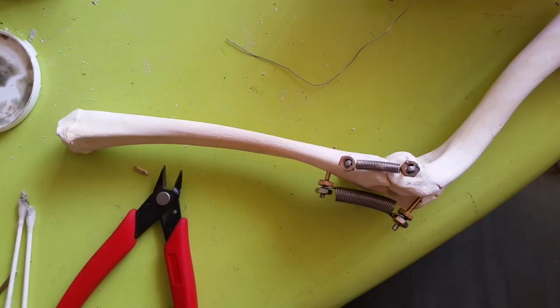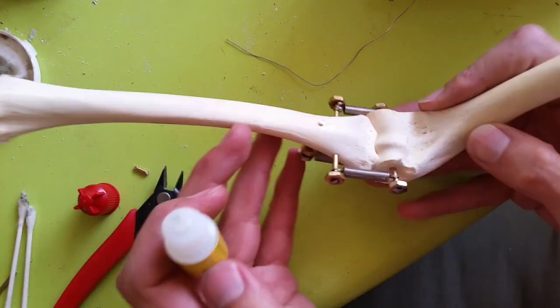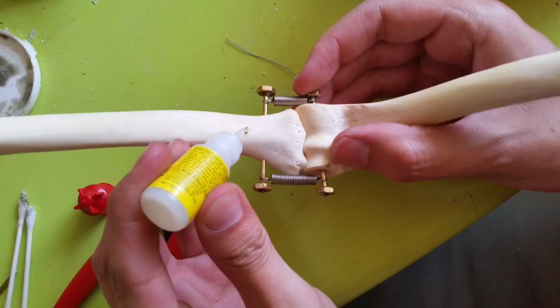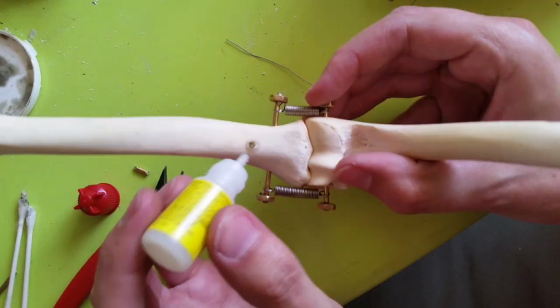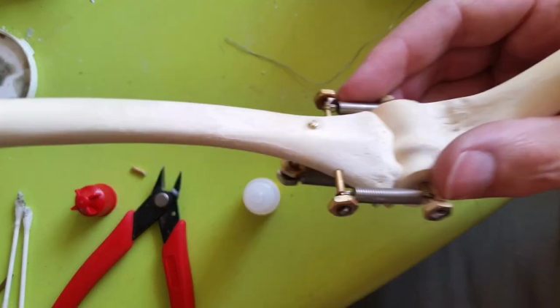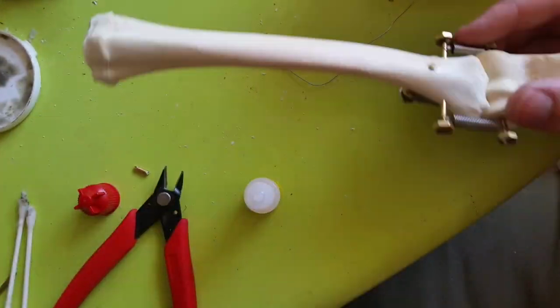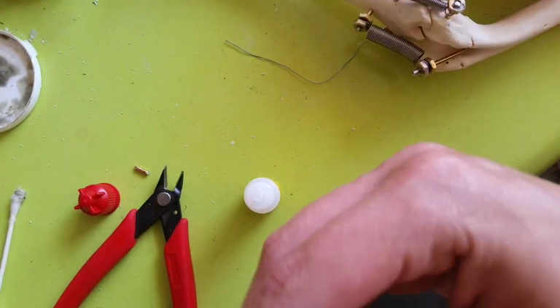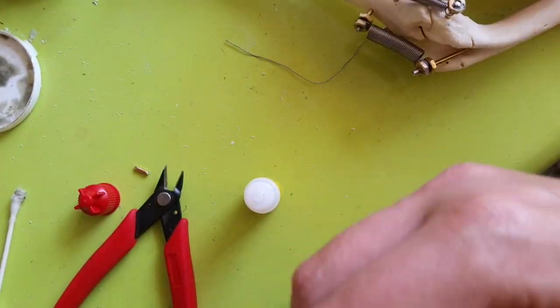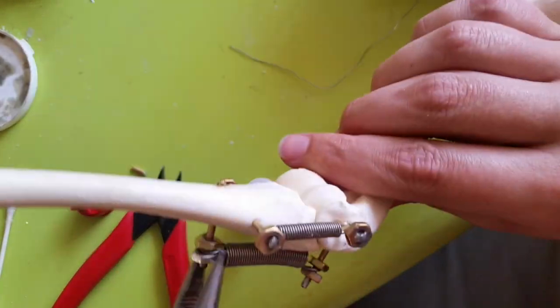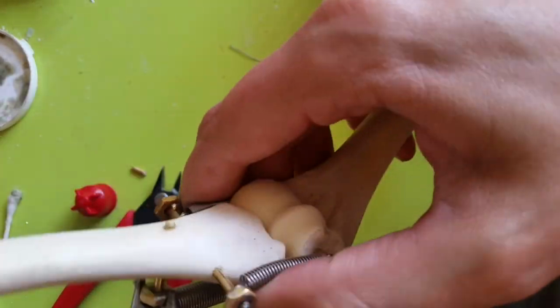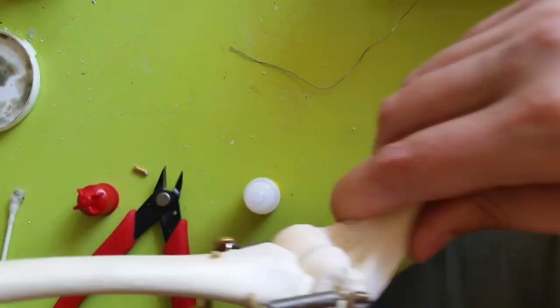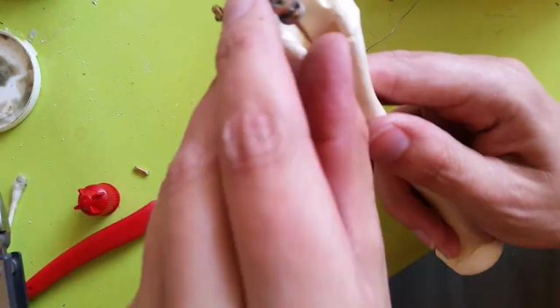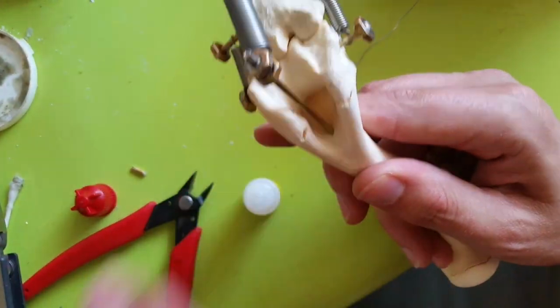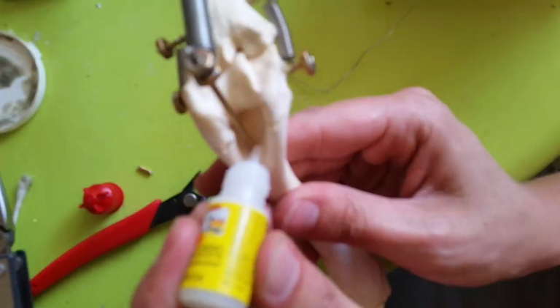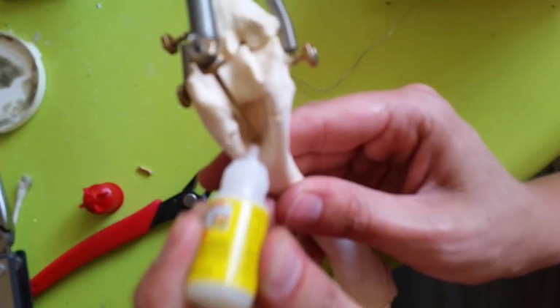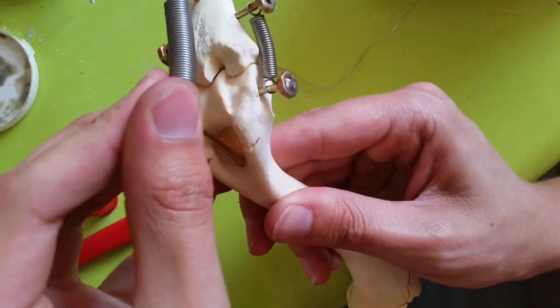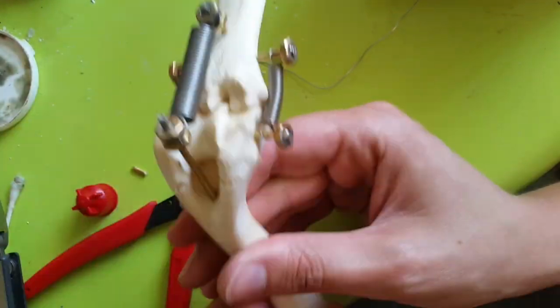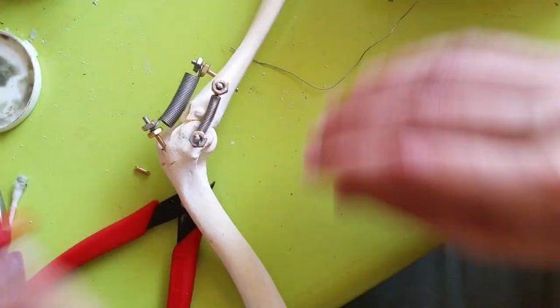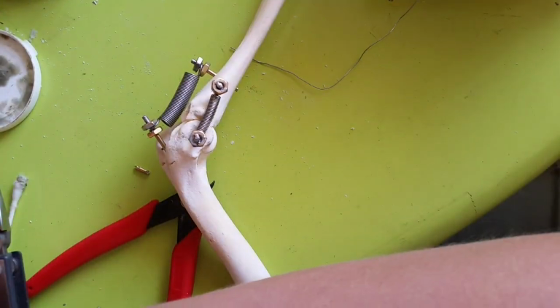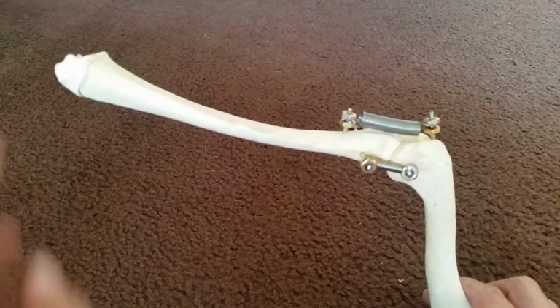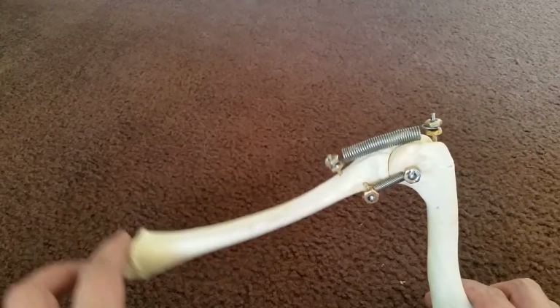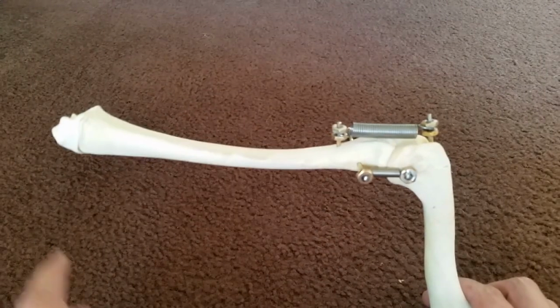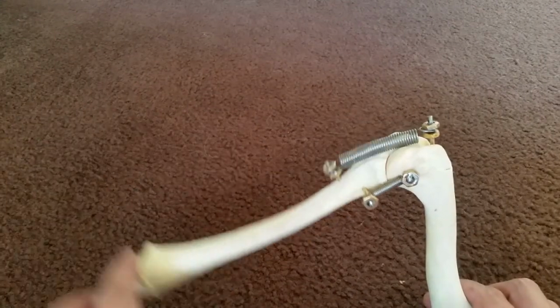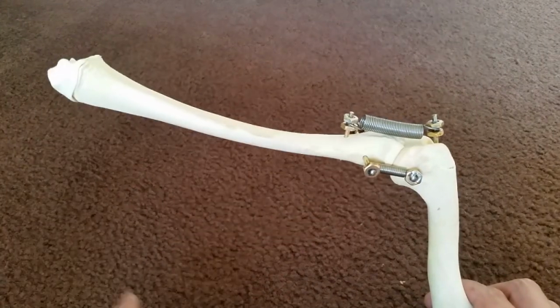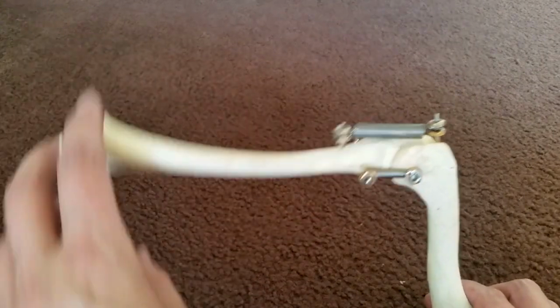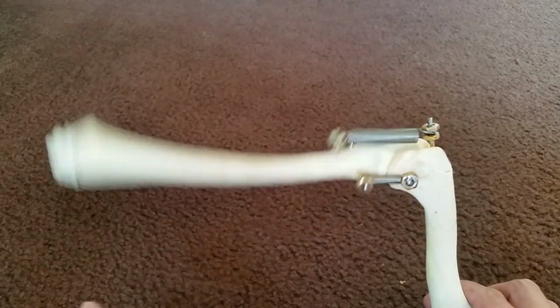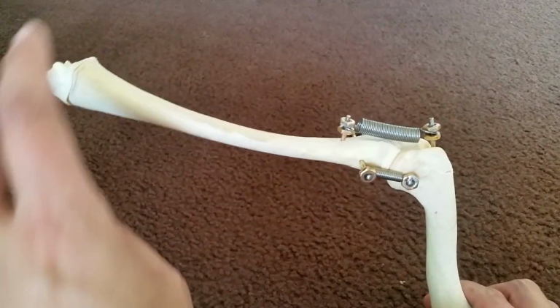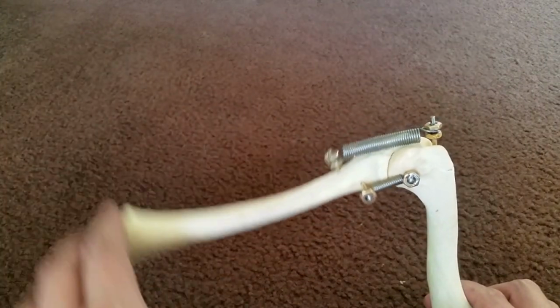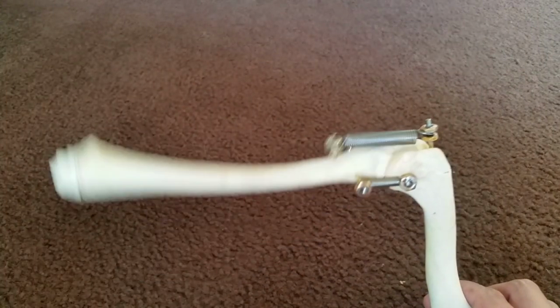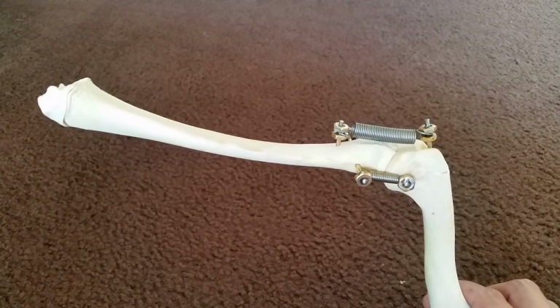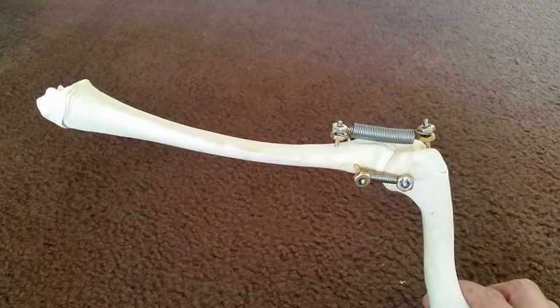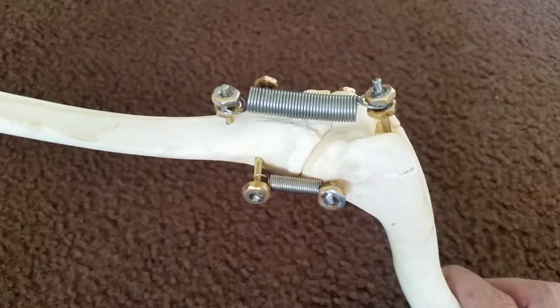I'm just adding a couple drops of superglue here to keep the rods locked in place because I don't want them coming out. In hindsight this looks a lot more suggestive than I was intending, but whatever.